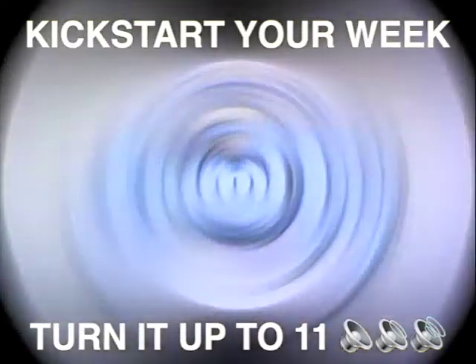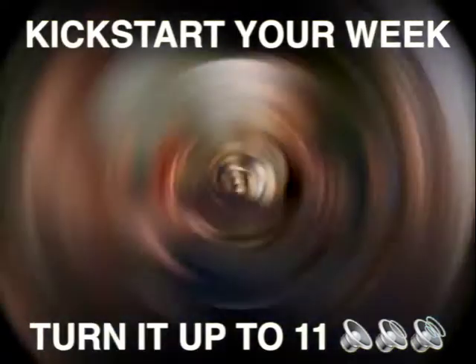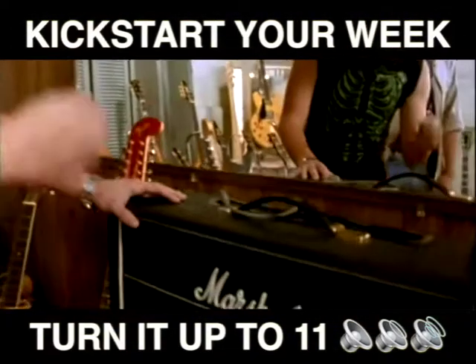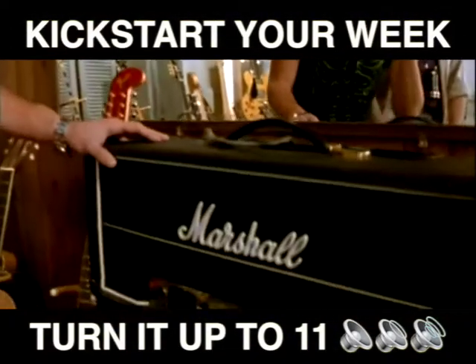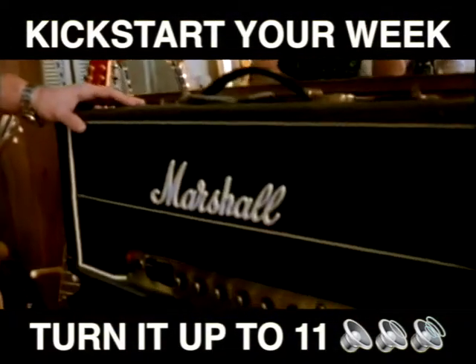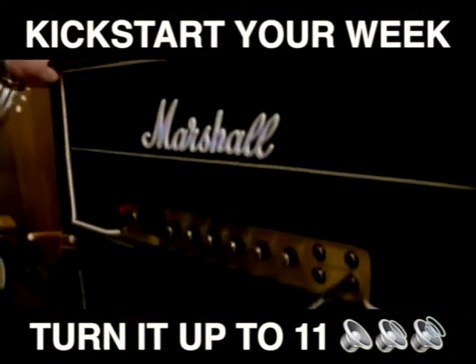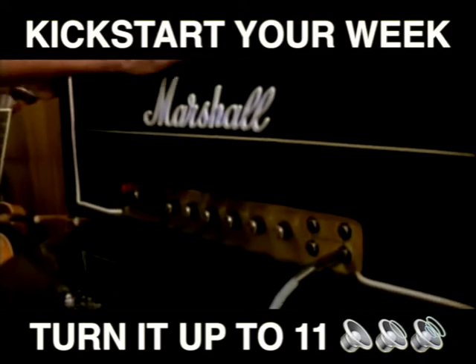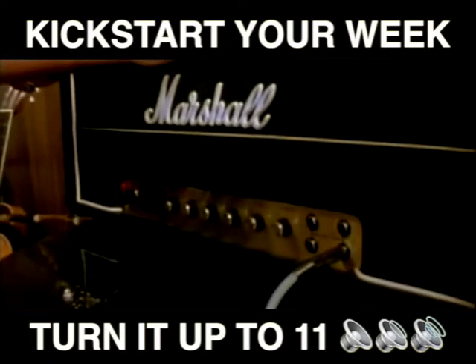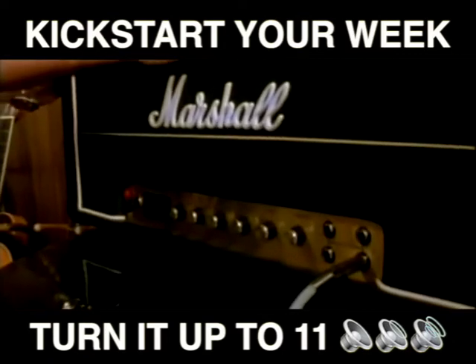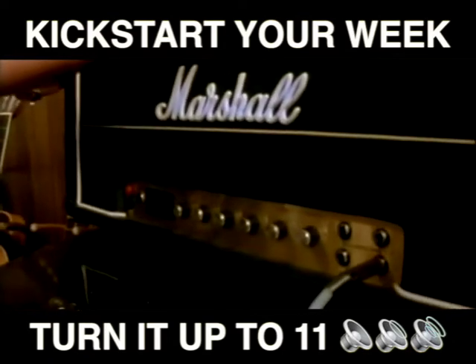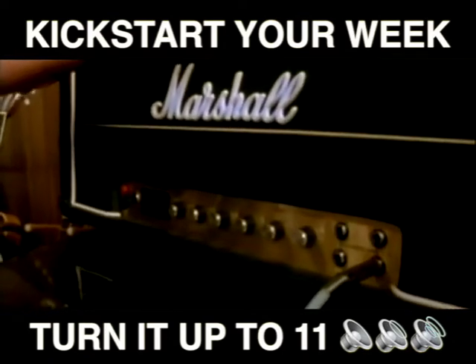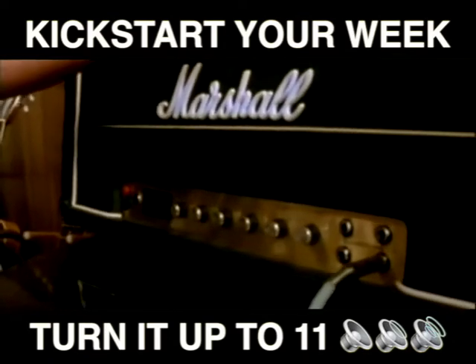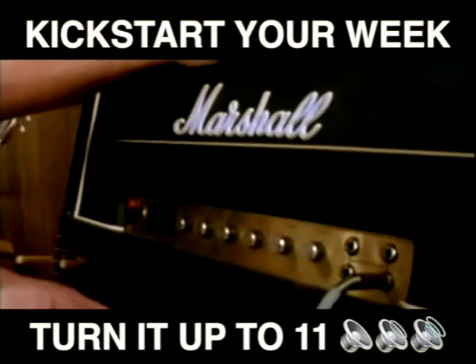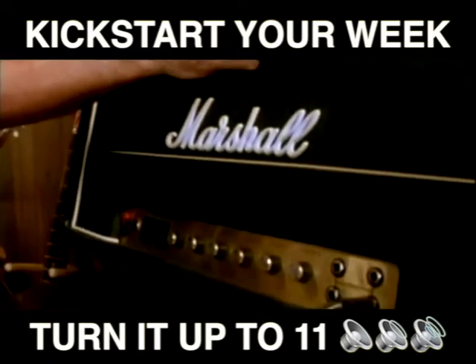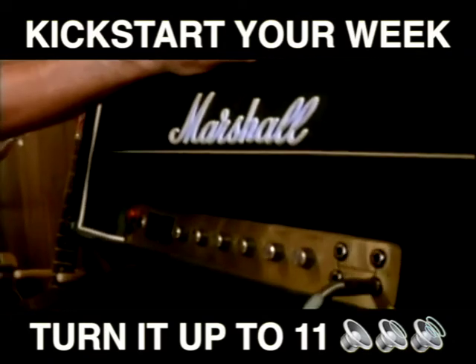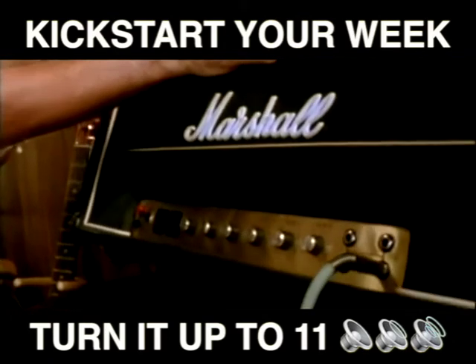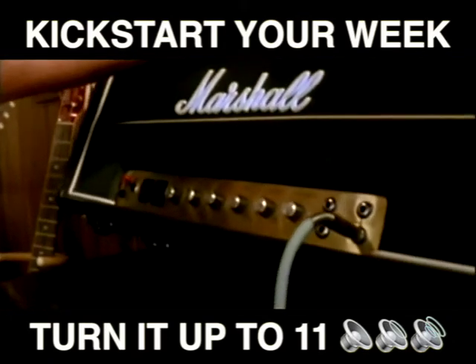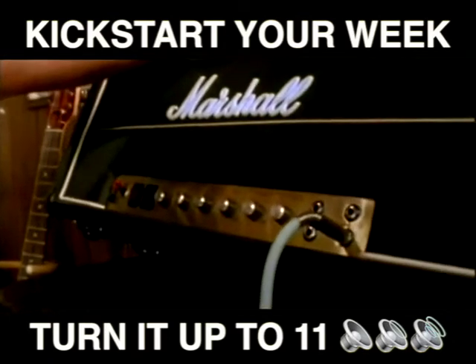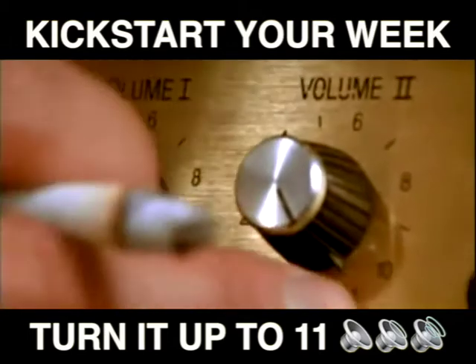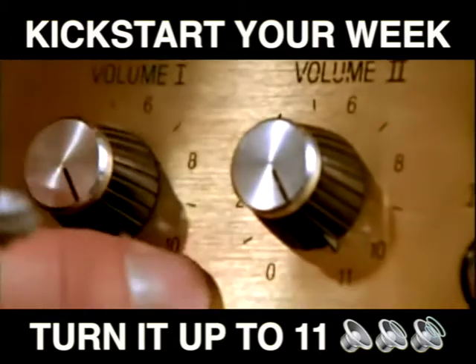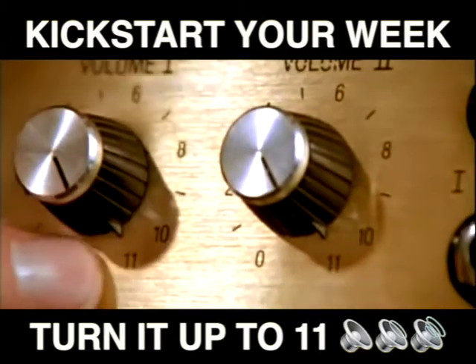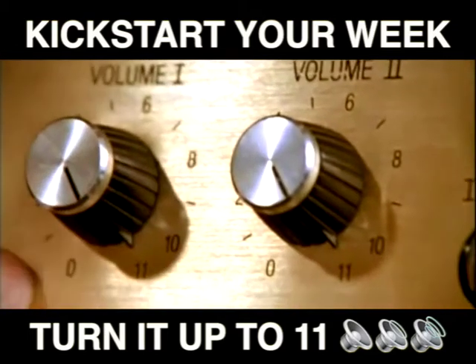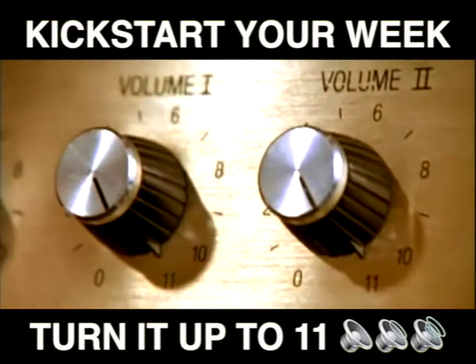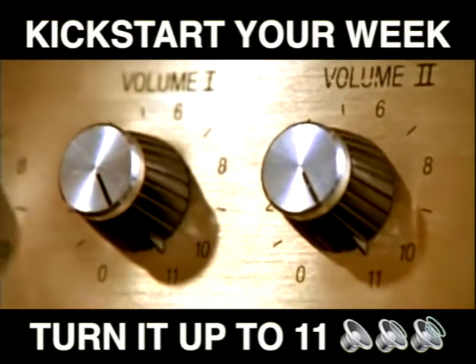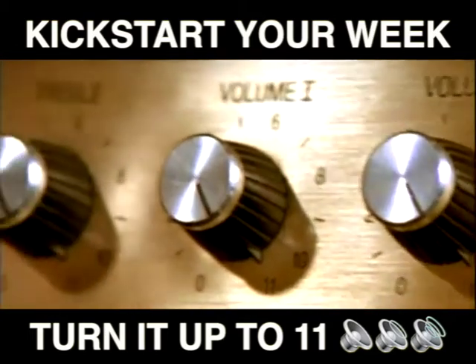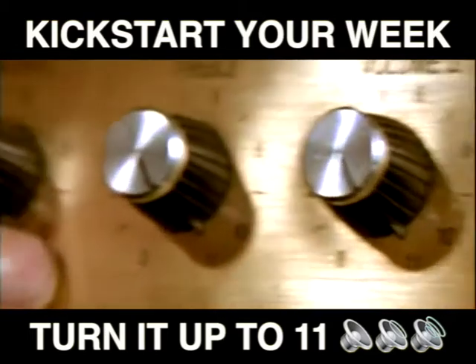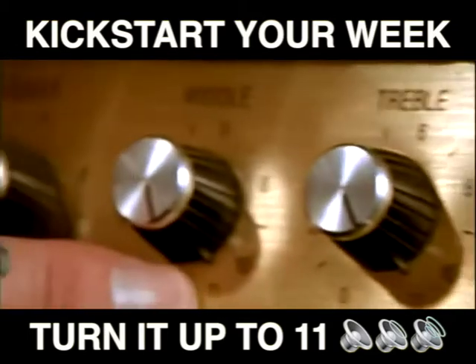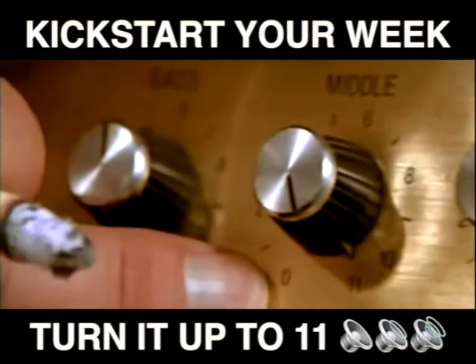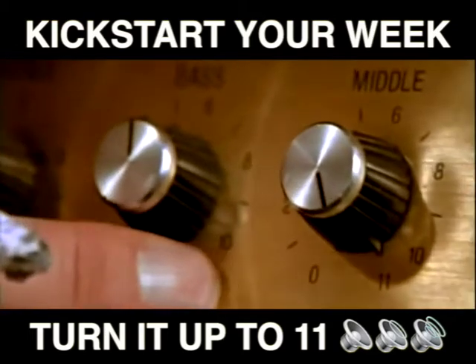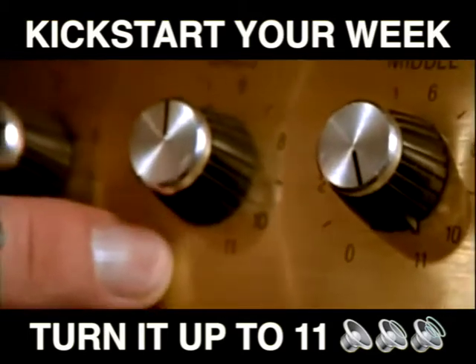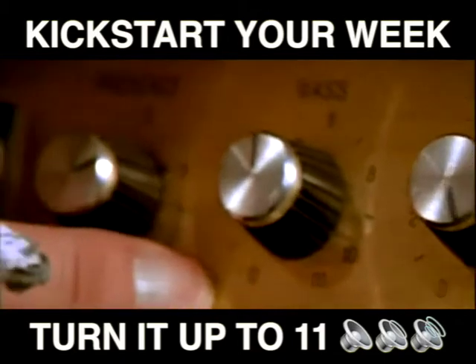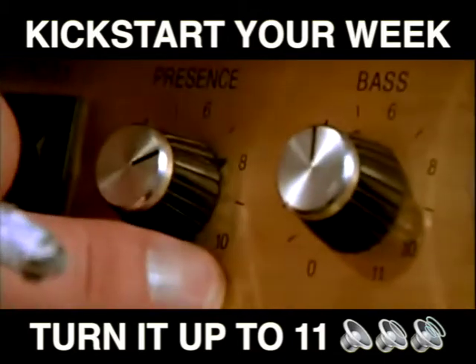Up to what we use on stage, but it's very, very special because if you can see, the numbers all go to 11. Look, right across the board. 11, 11, 11.